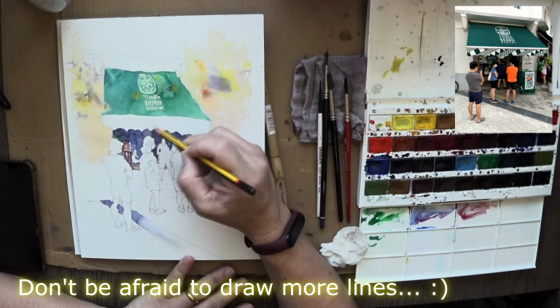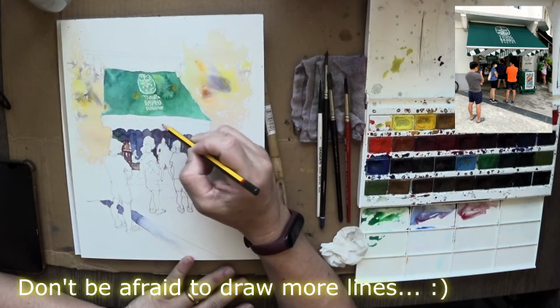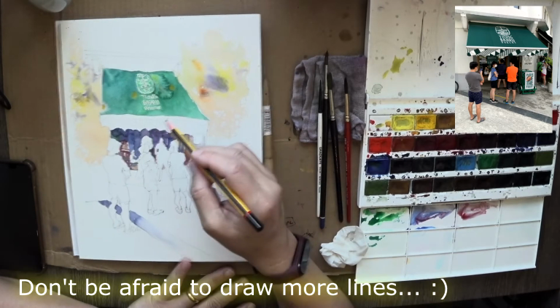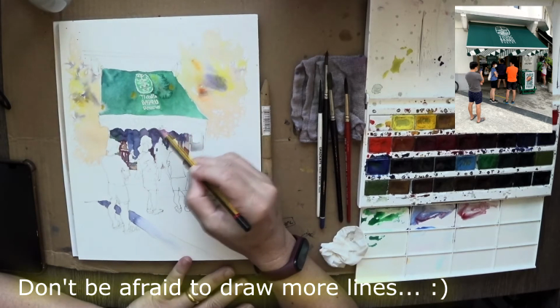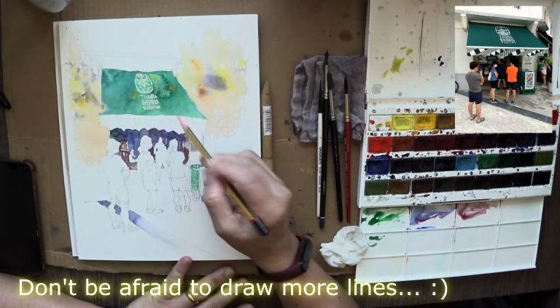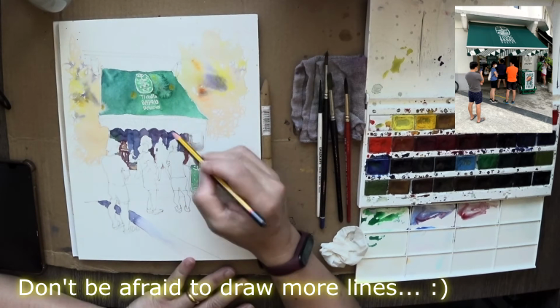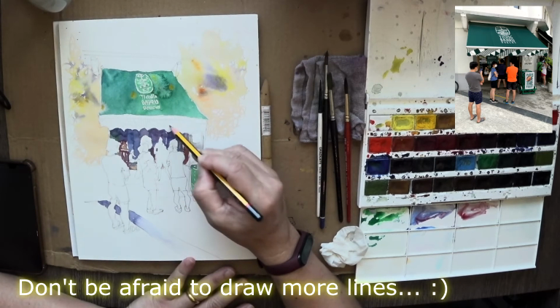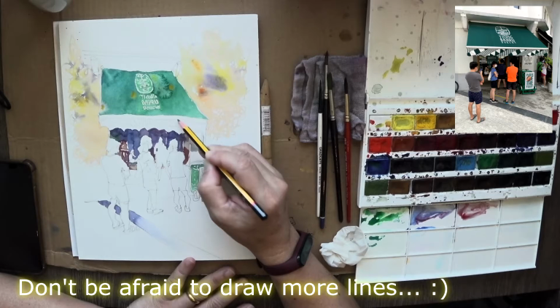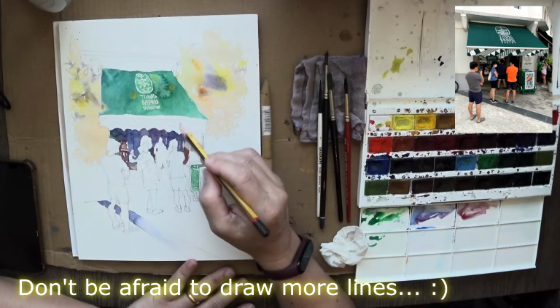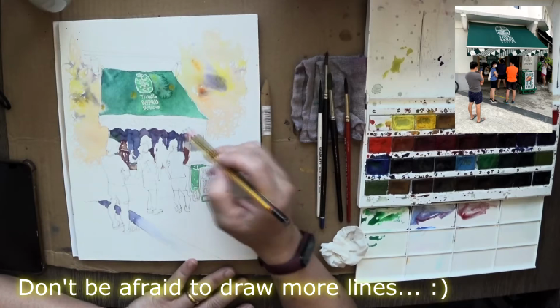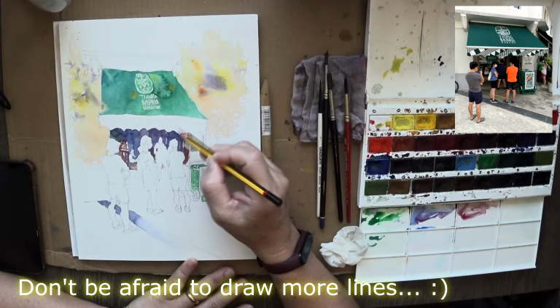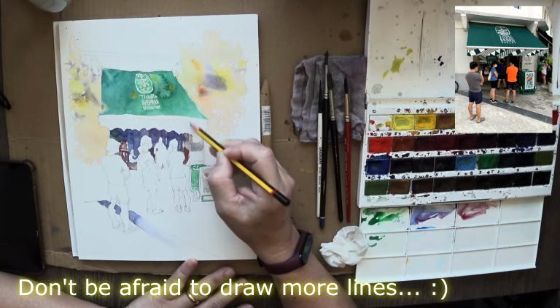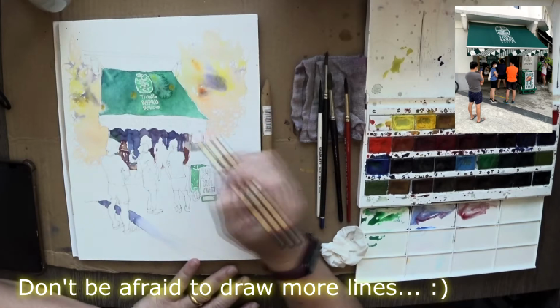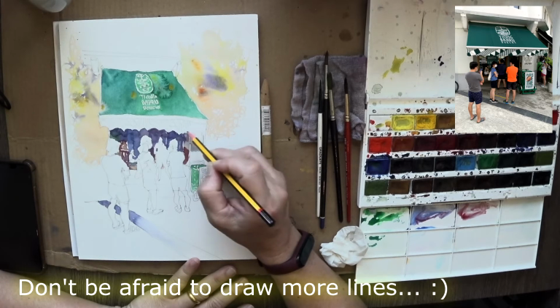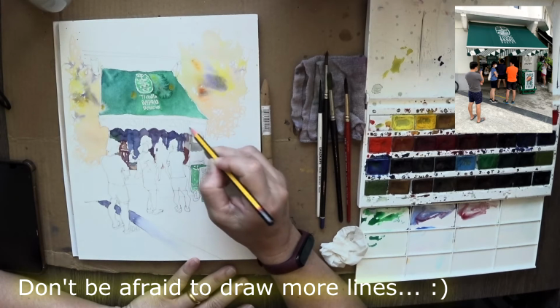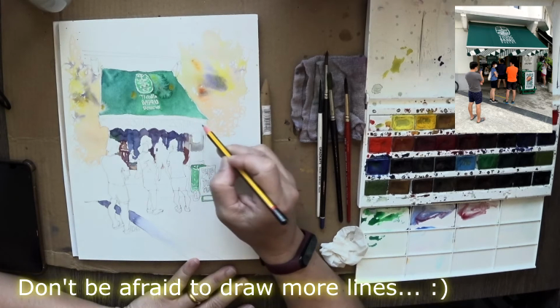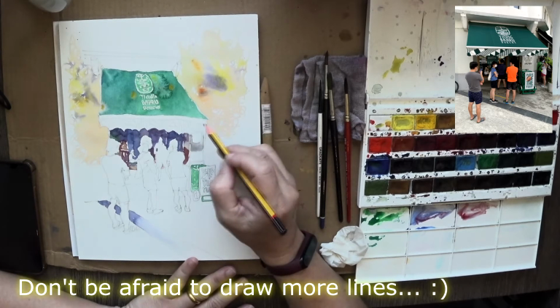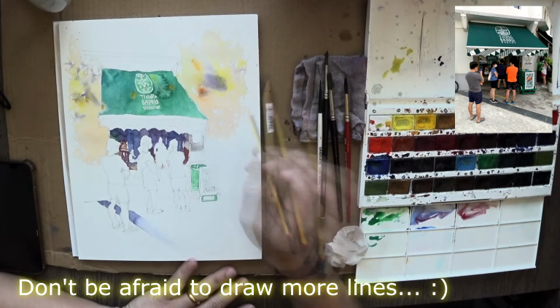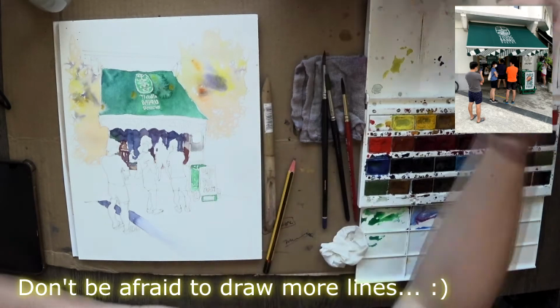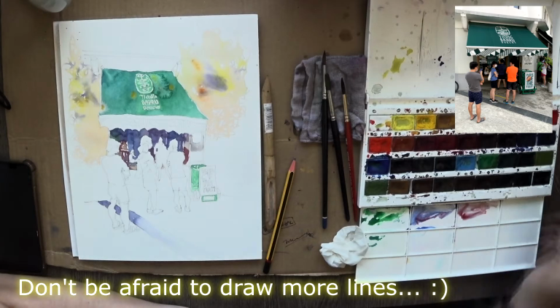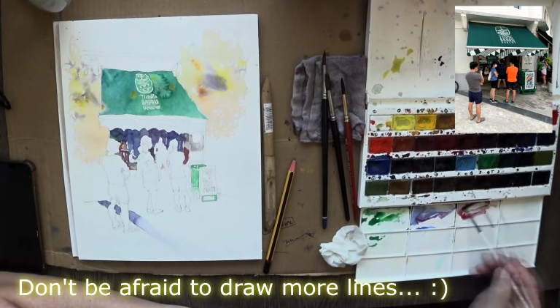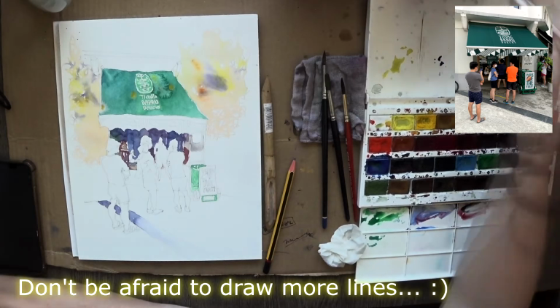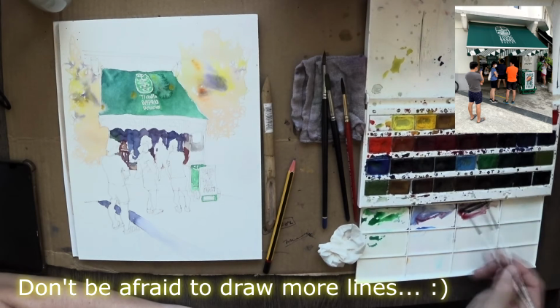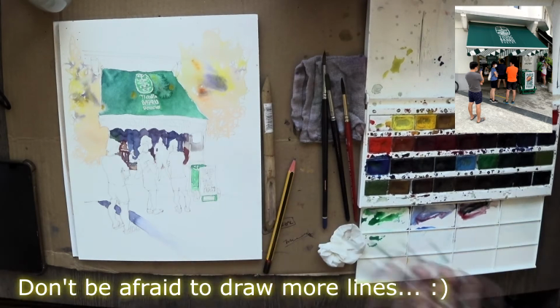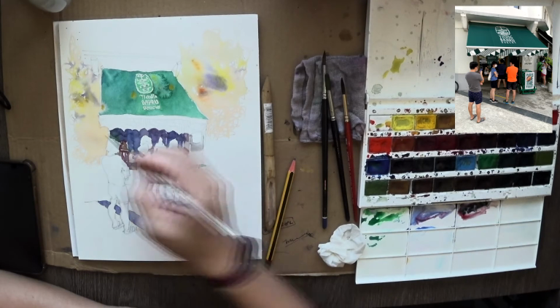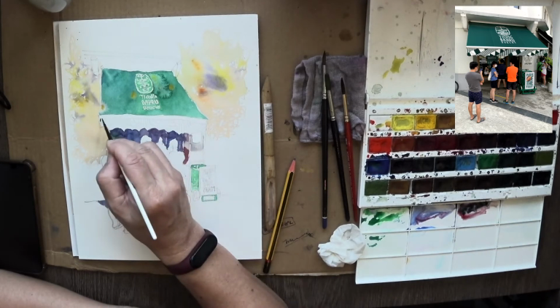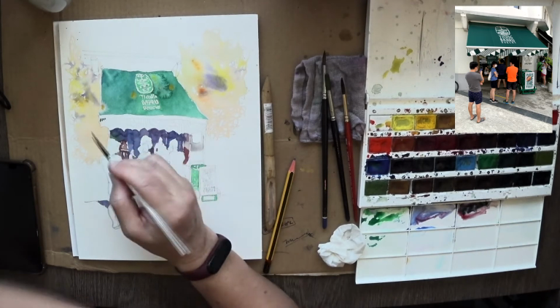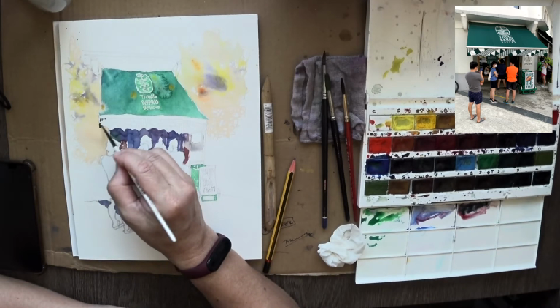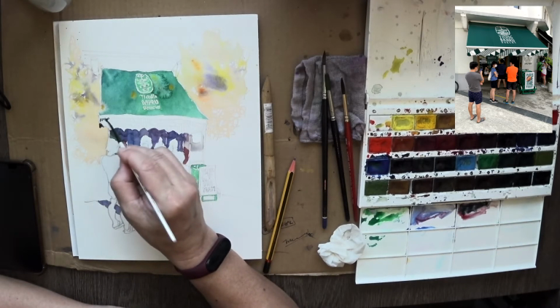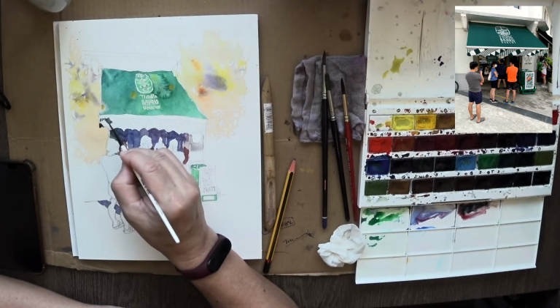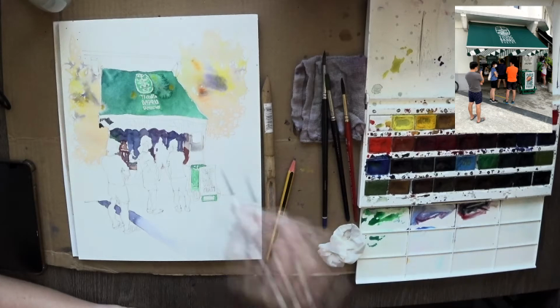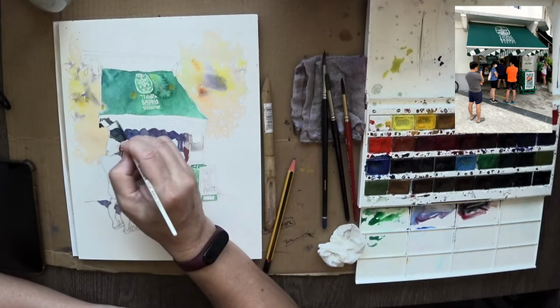Don't be afraid to draw more lines in the middle of your painting either, because sometimes you draw a broad shape and in the middle of it you realize you need more lines to guide your painting. Just go back with your pencil and draw more lines — it's not a problem at all.